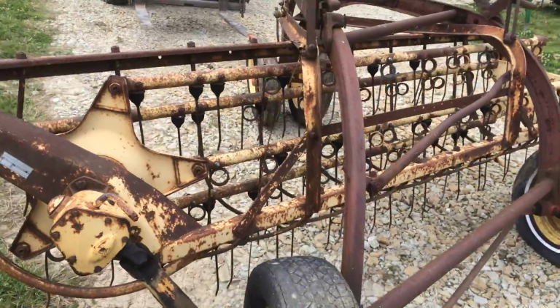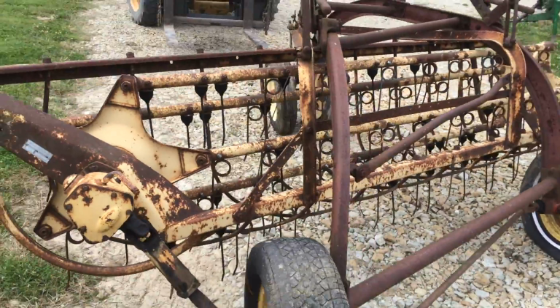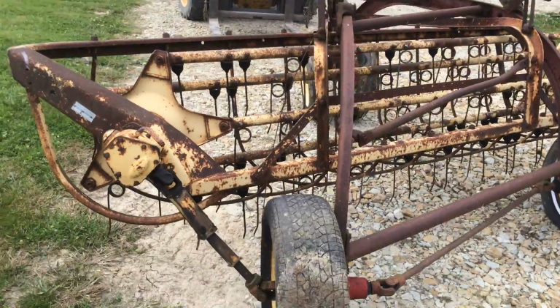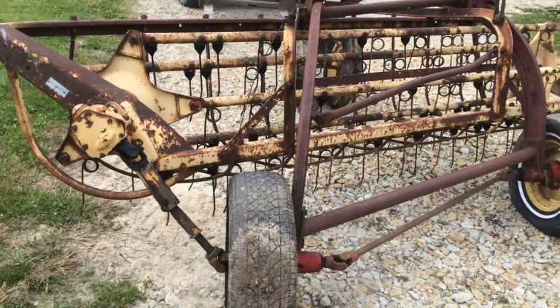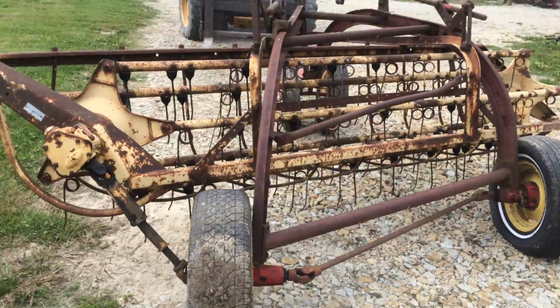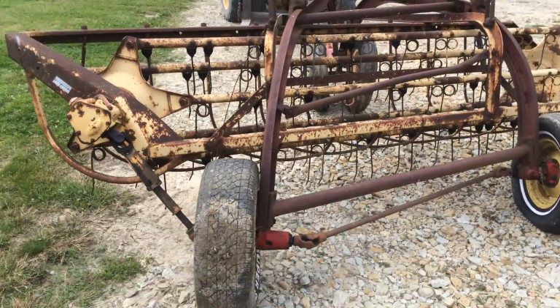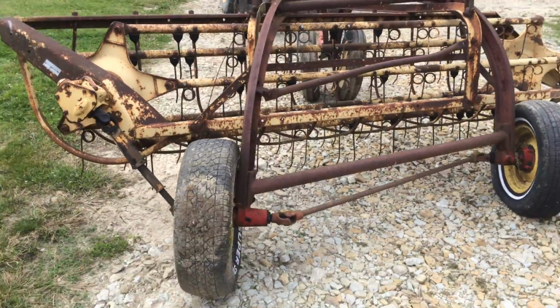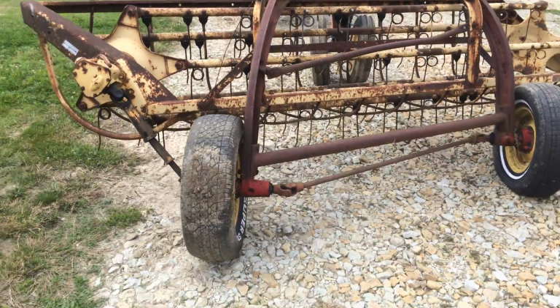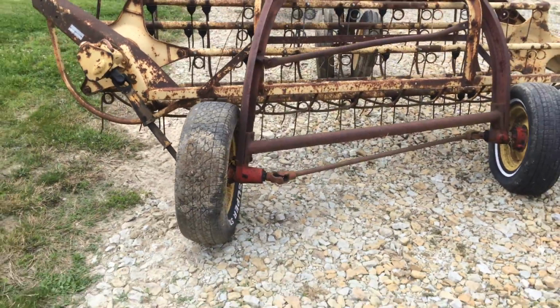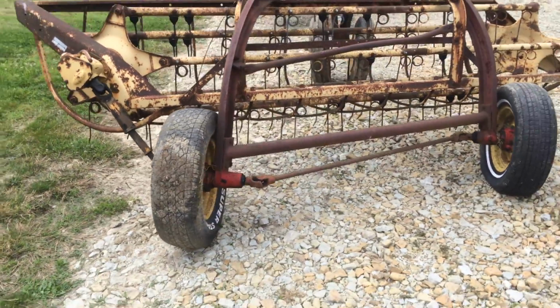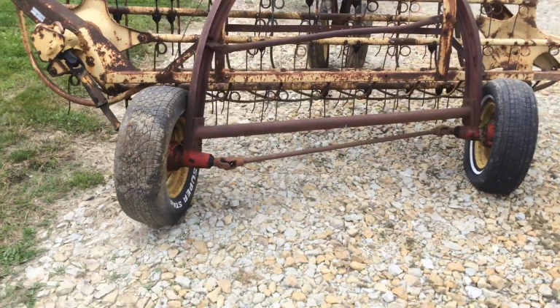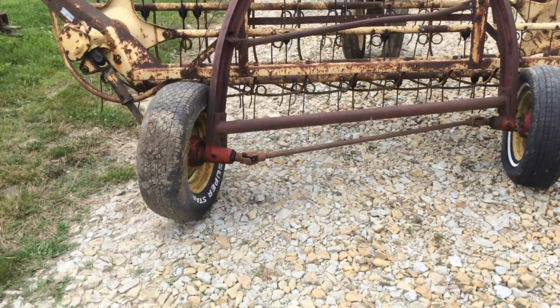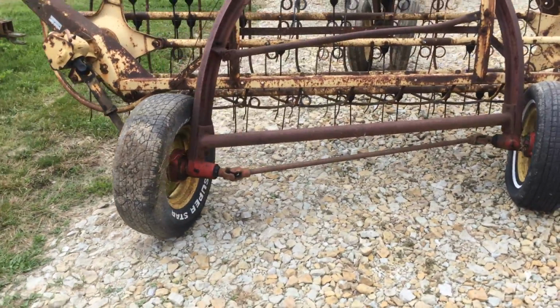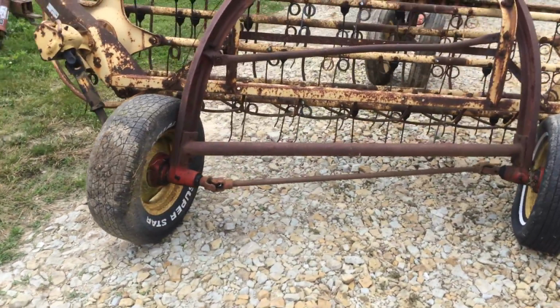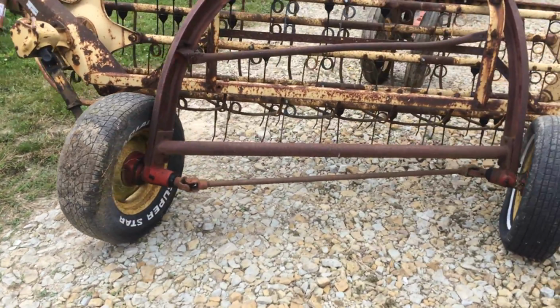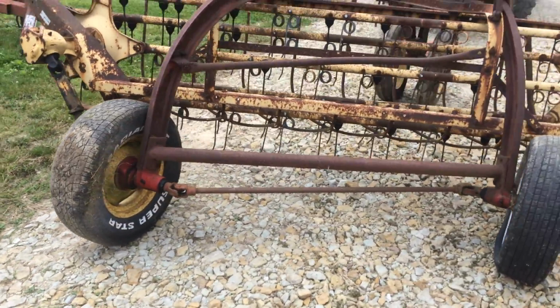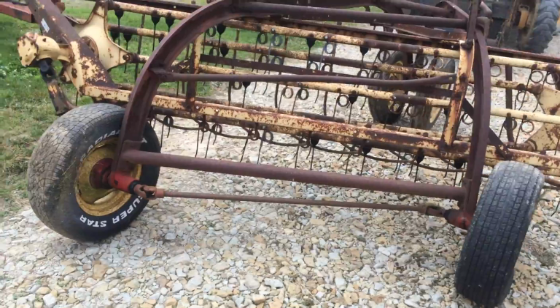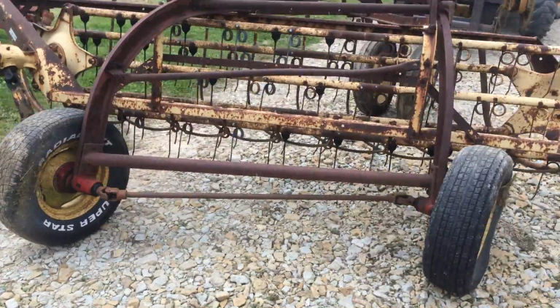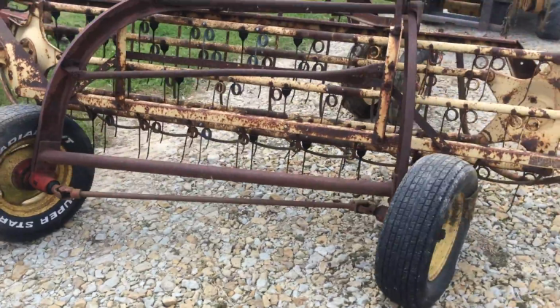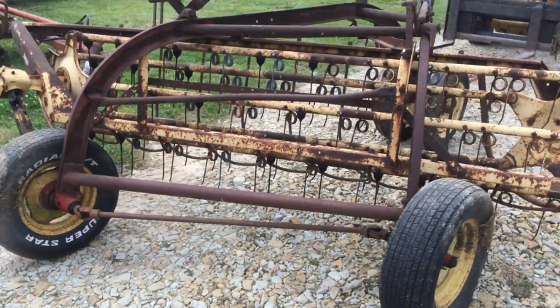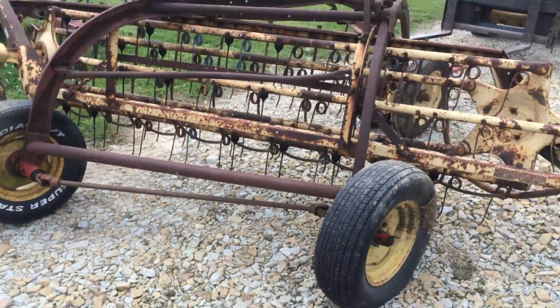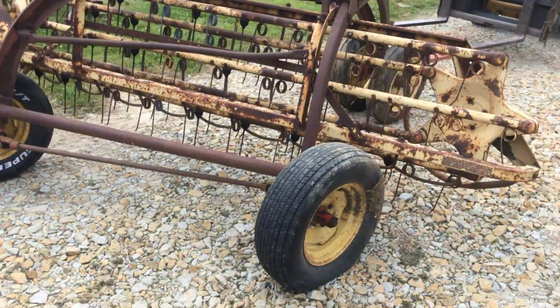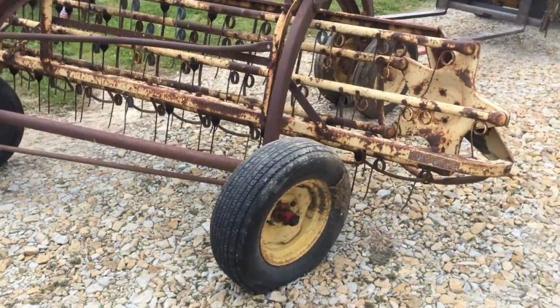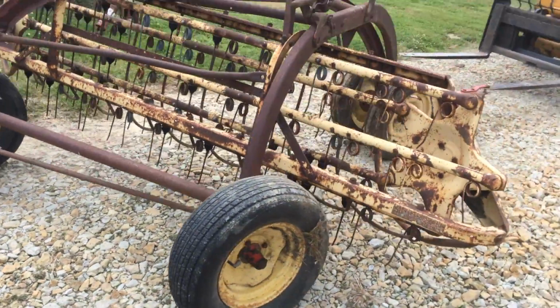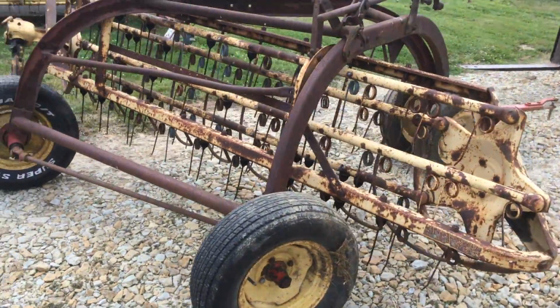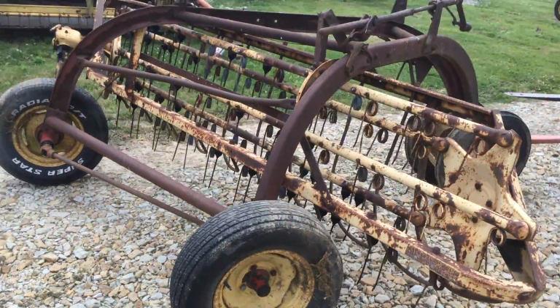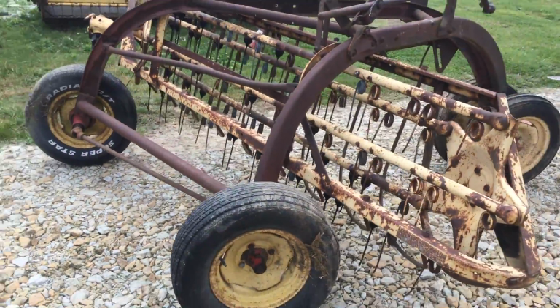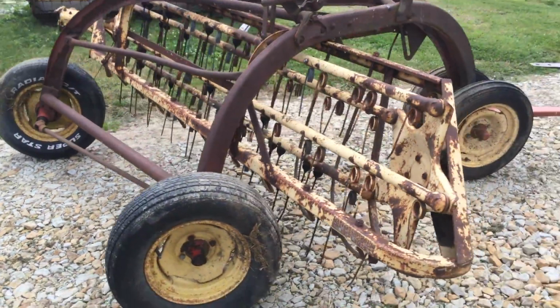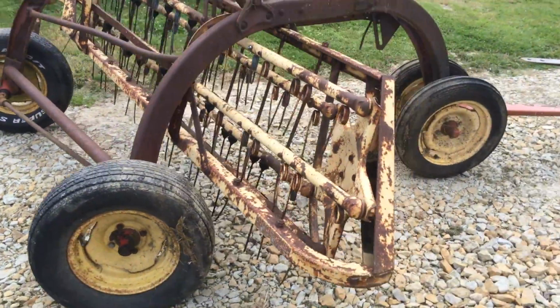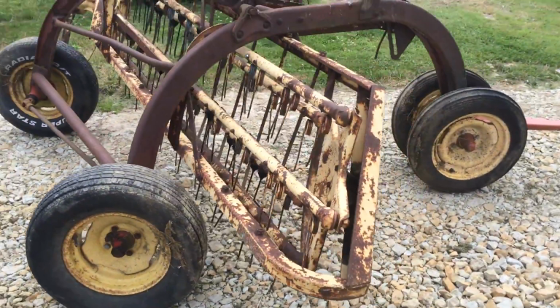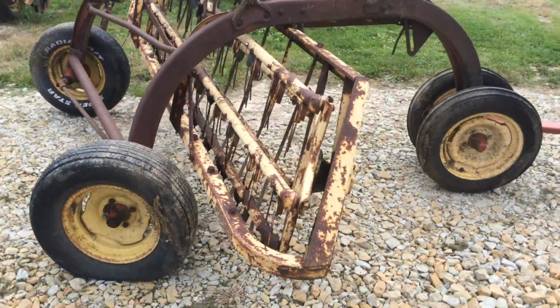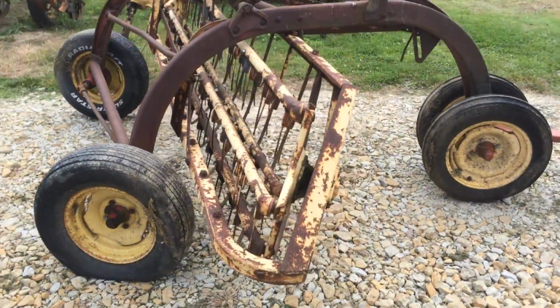The rake's actually real good and straight. Paint's pretty common on it. This is going to be a little more less expensive dolly wheel hay rake. We're going to have this on our lot — I'm going to pull it forward here in just a second and video that.